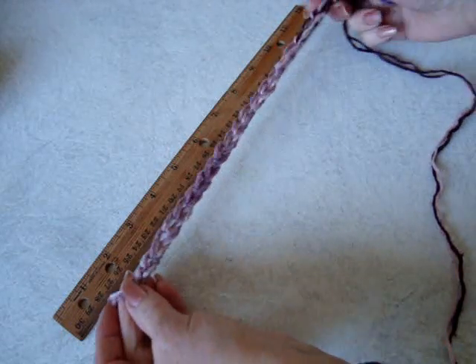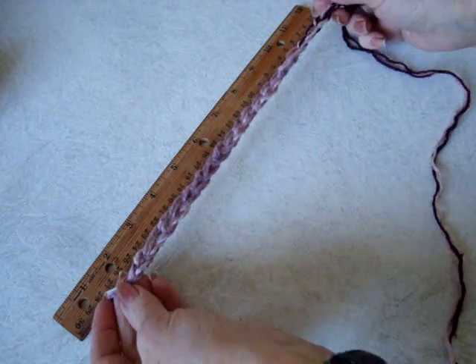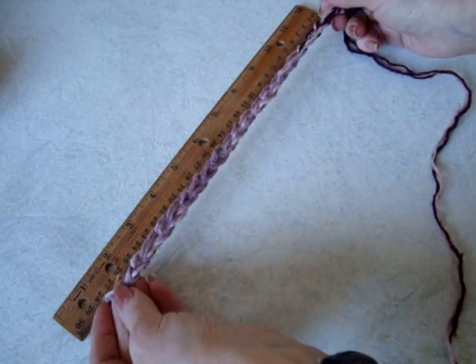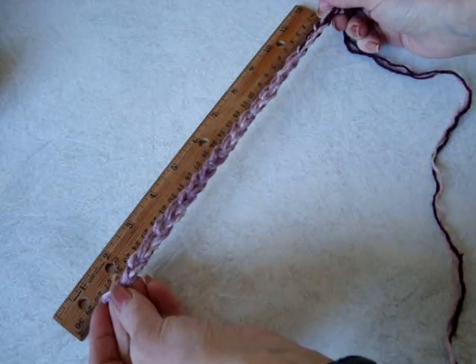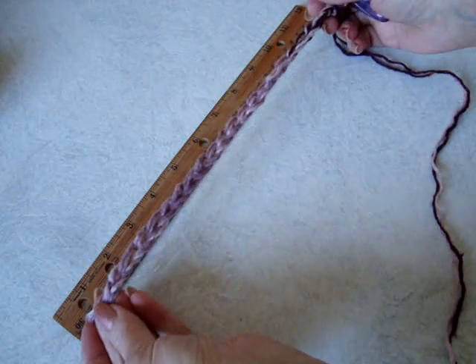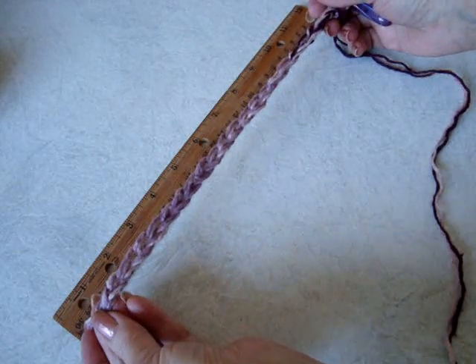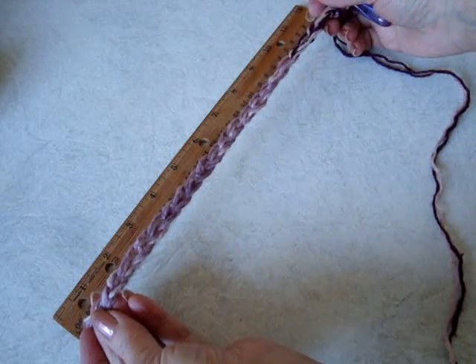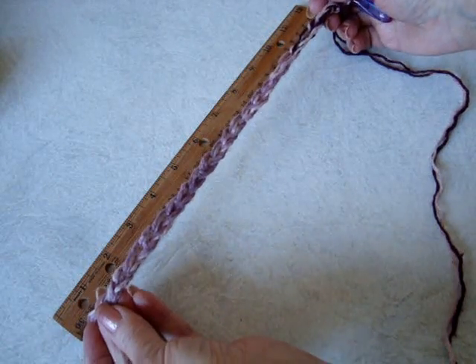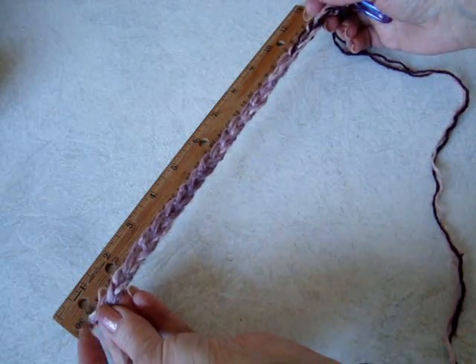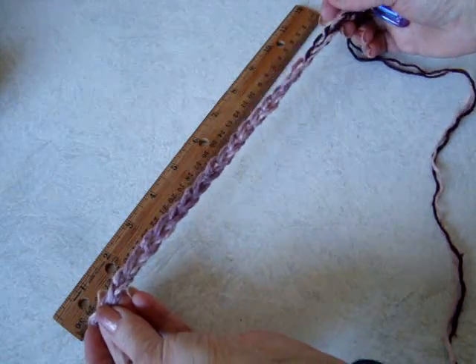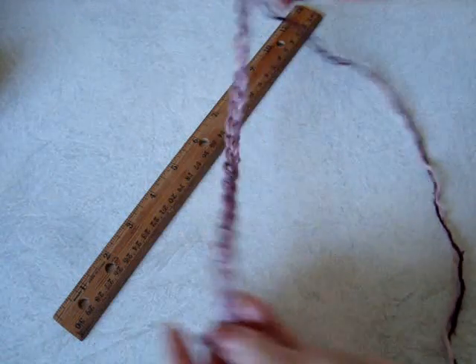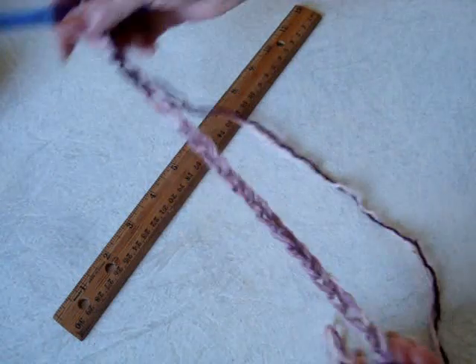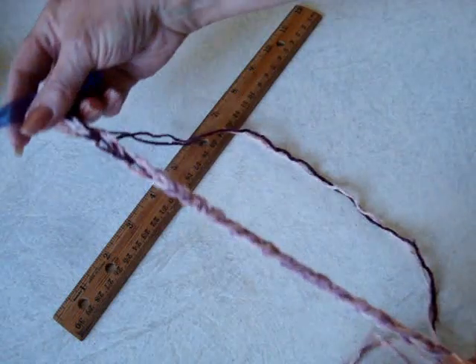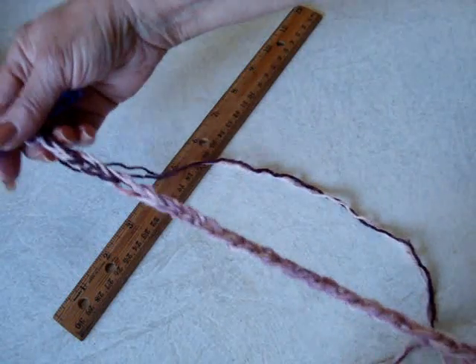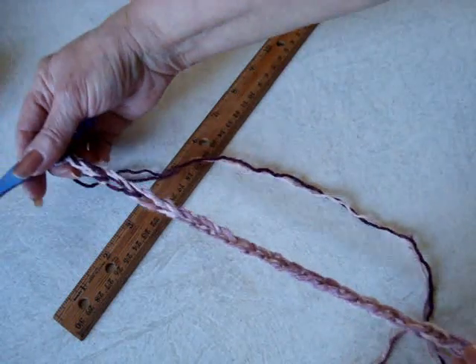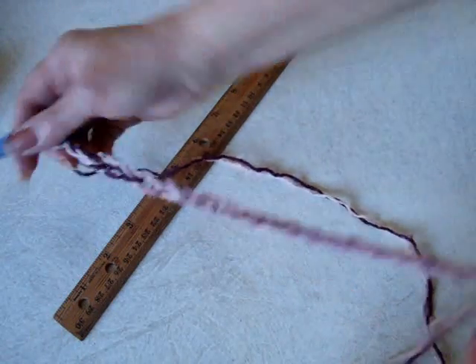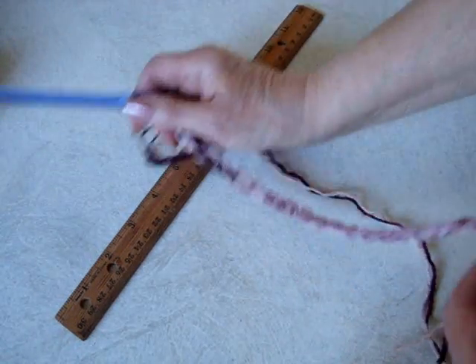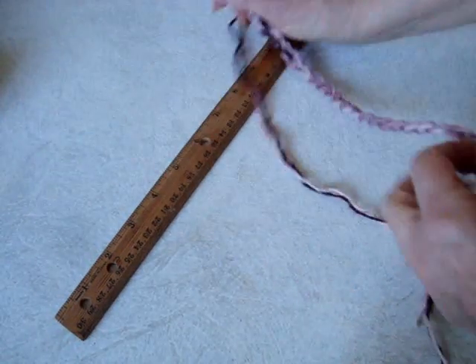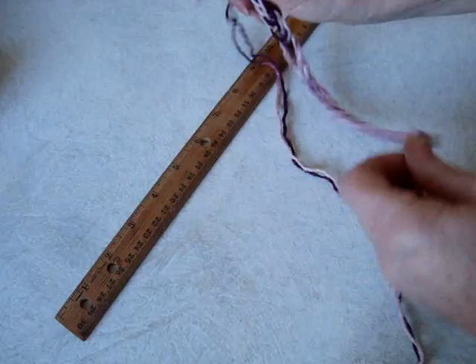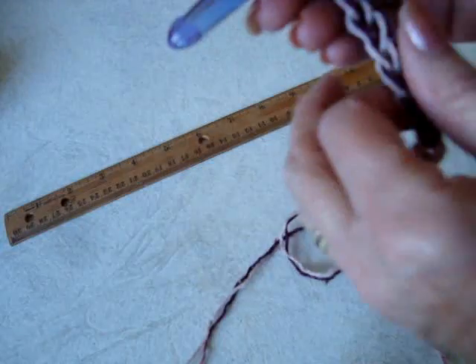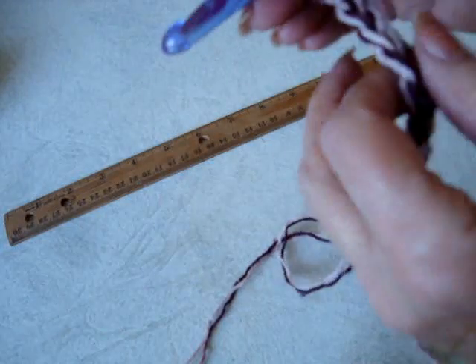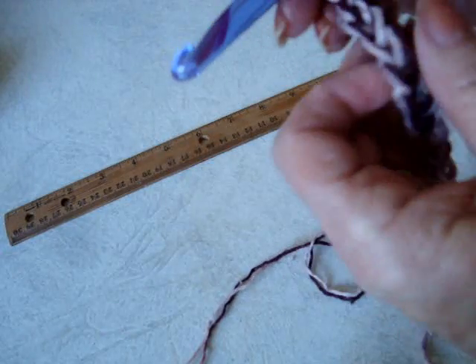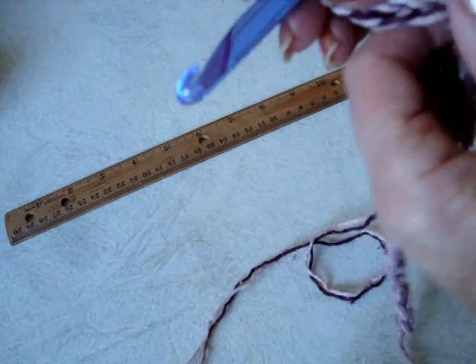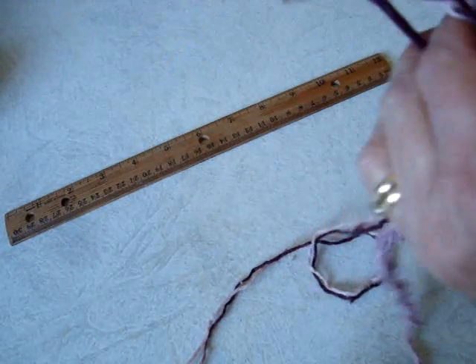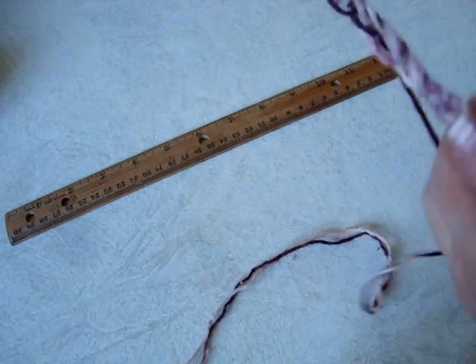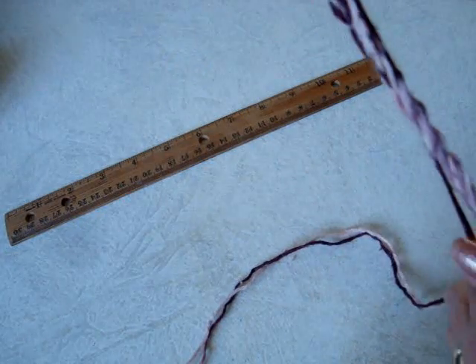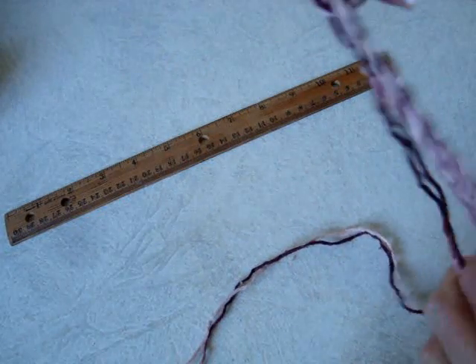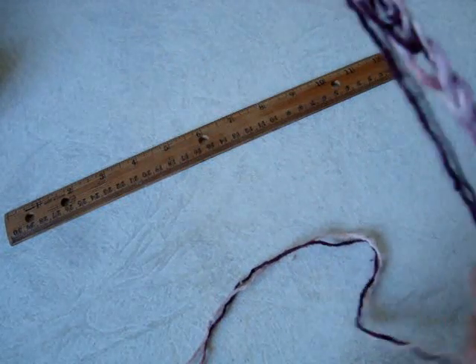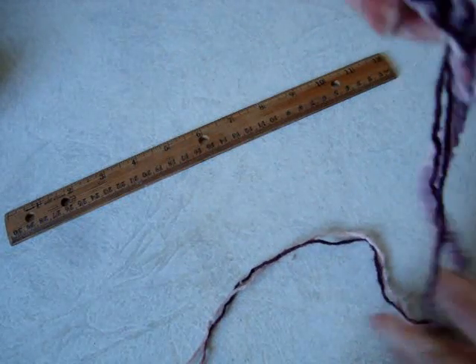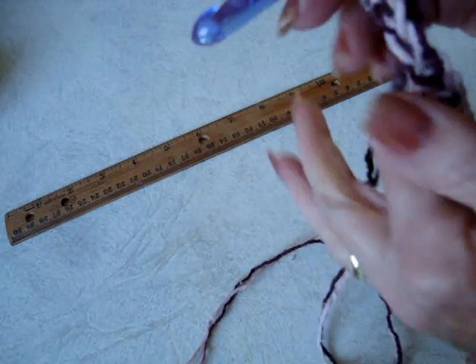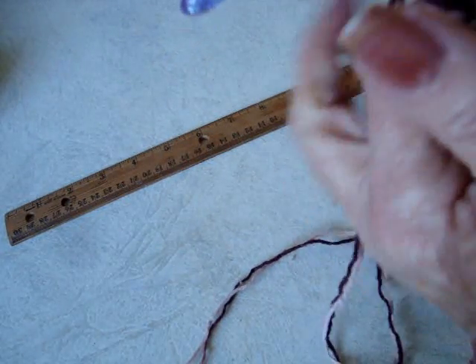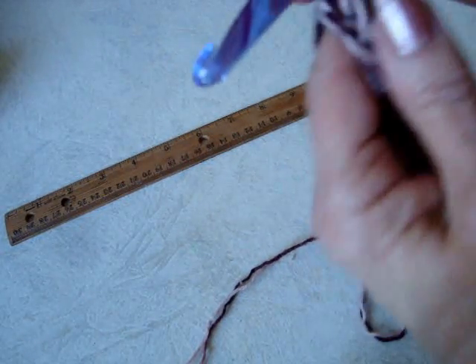To make a placemat, make a chain as wide as you would like your placemat to be. Most placemats are 12 inches by 18 inches.